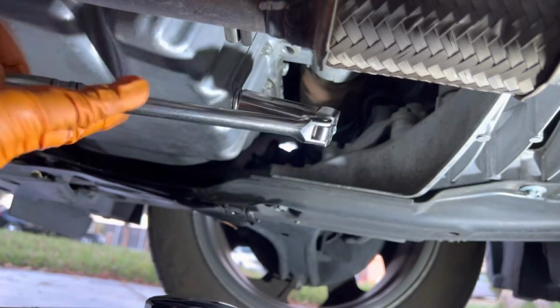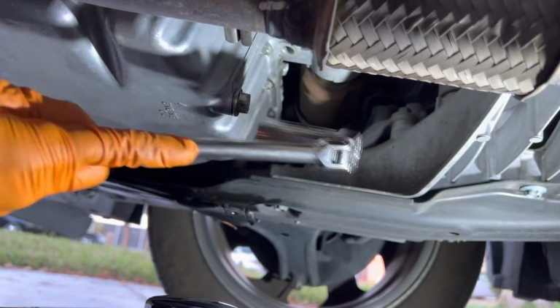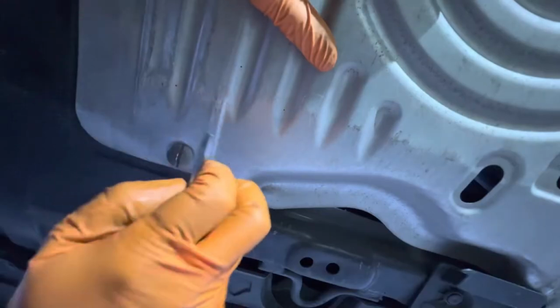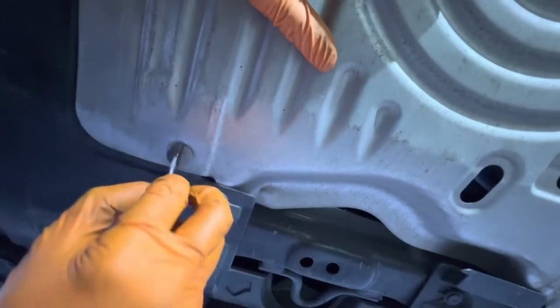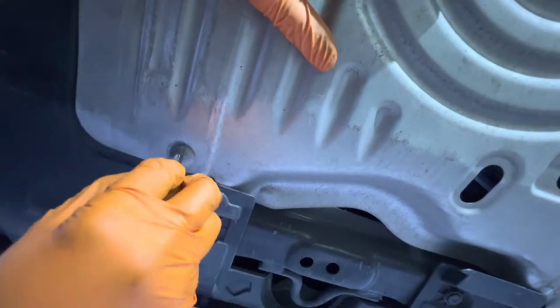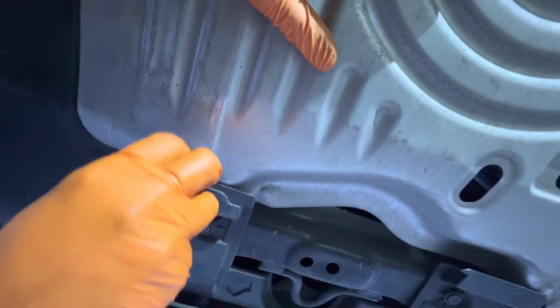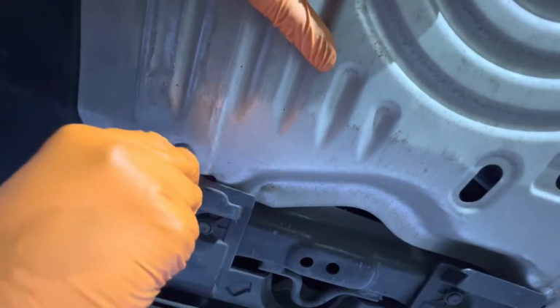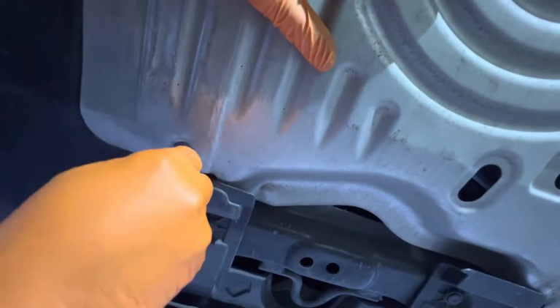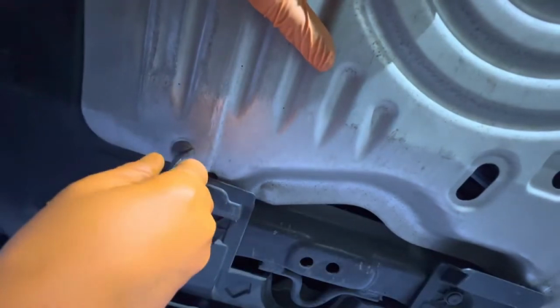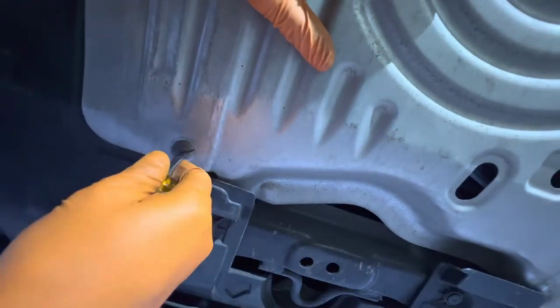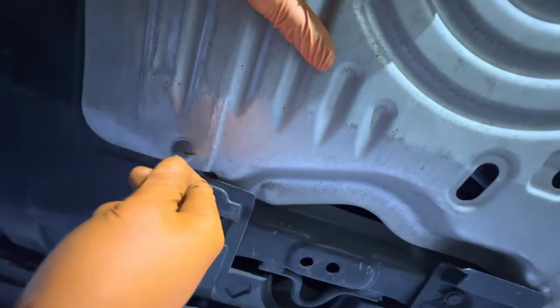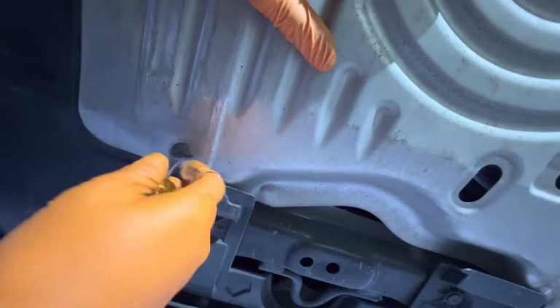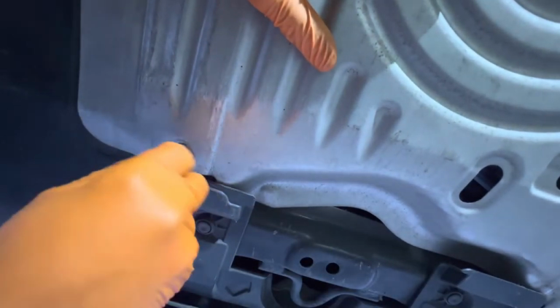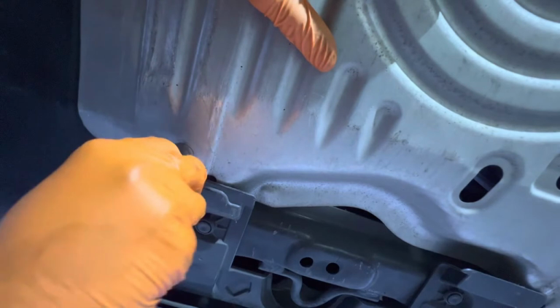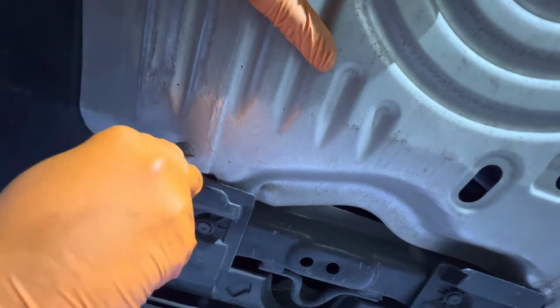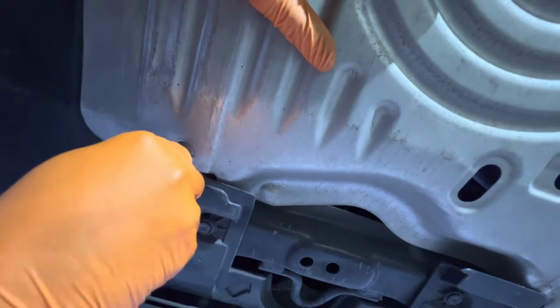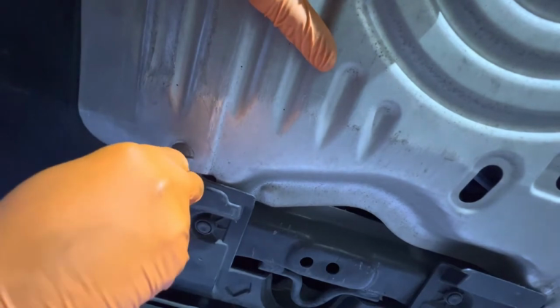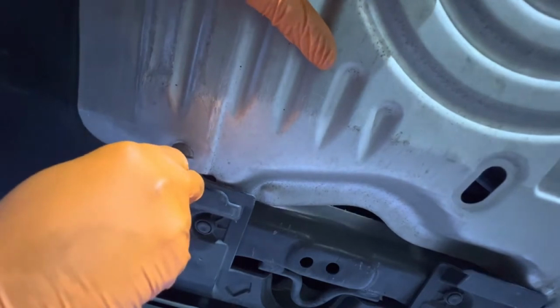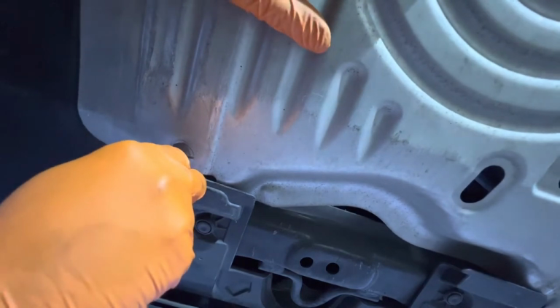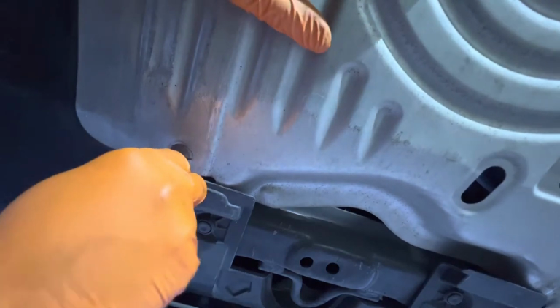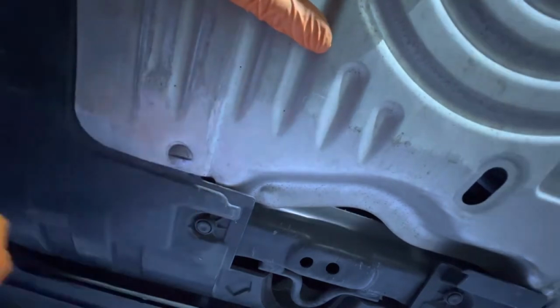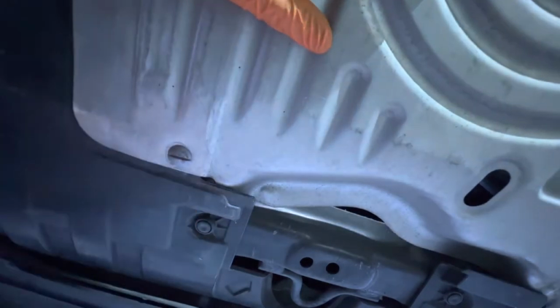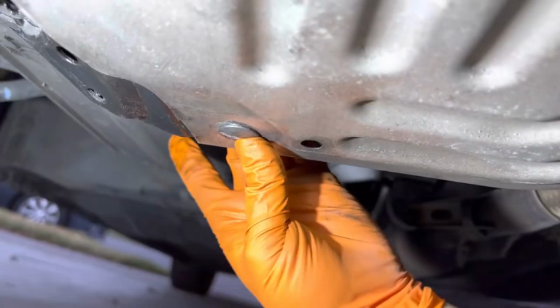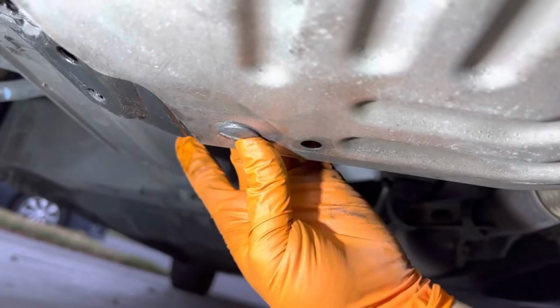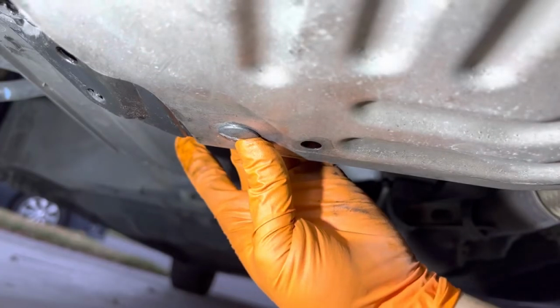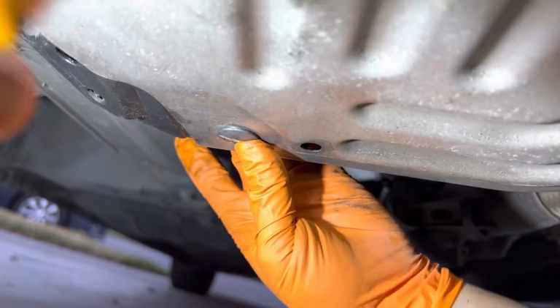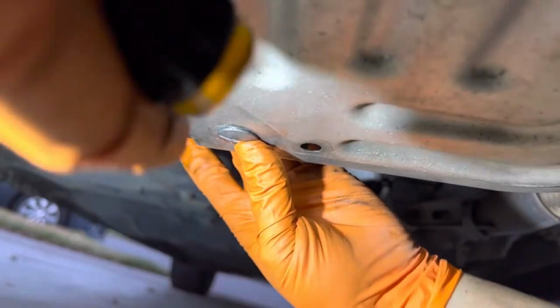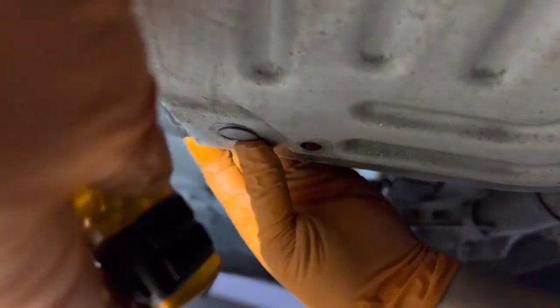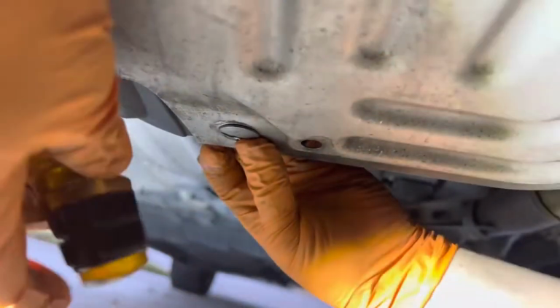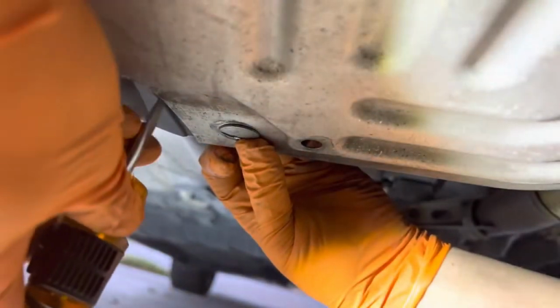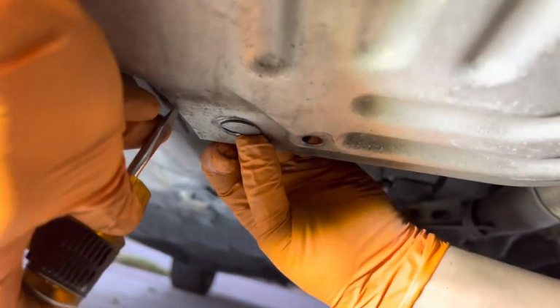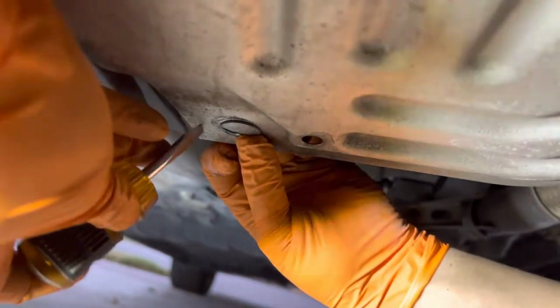Then all you've got to do is reinstall the tabs, the skid plate, and then lower the vehicle.